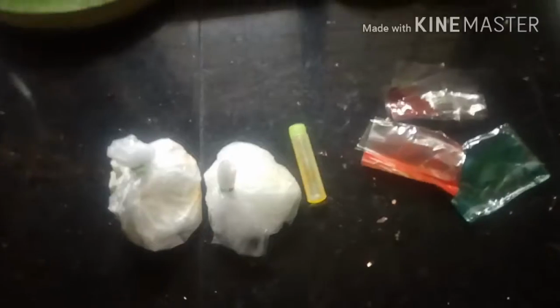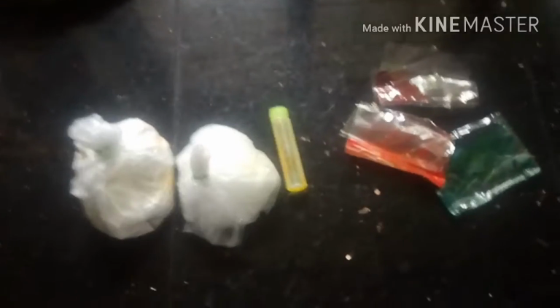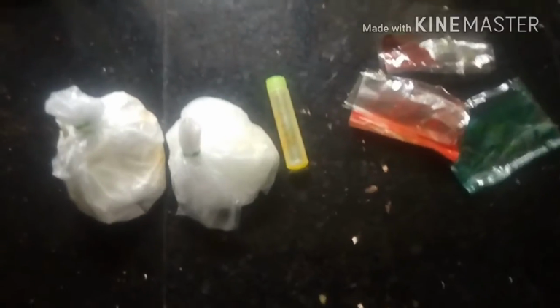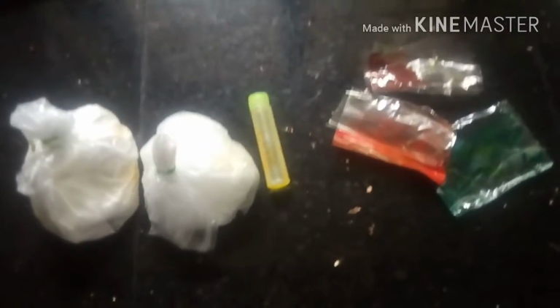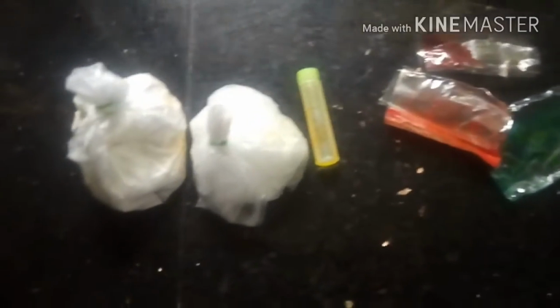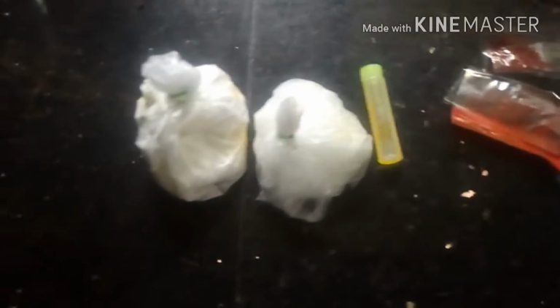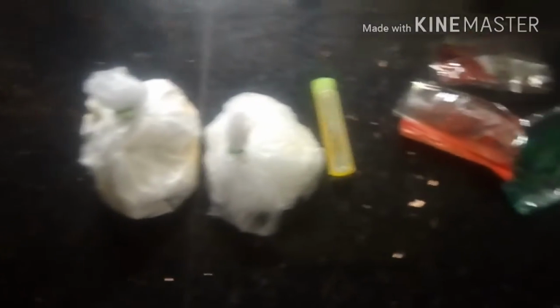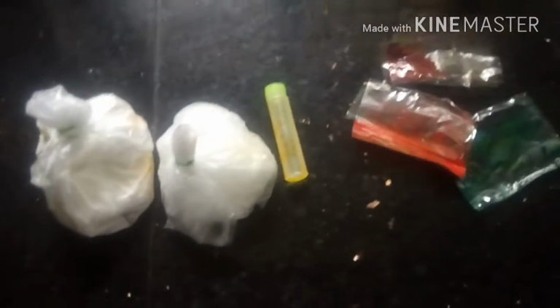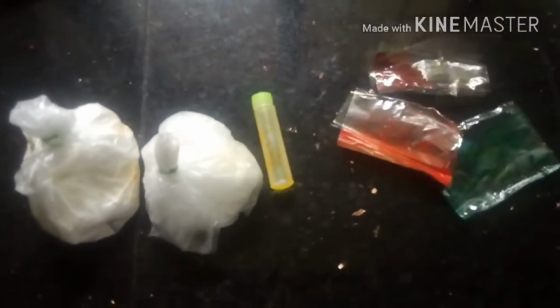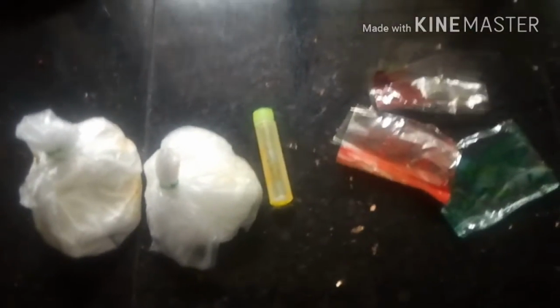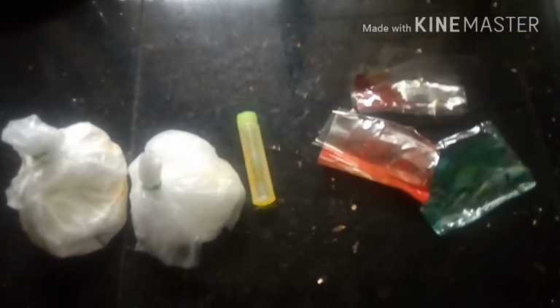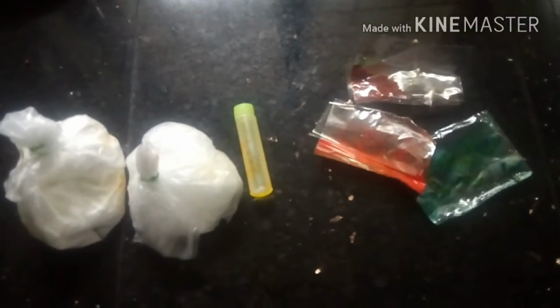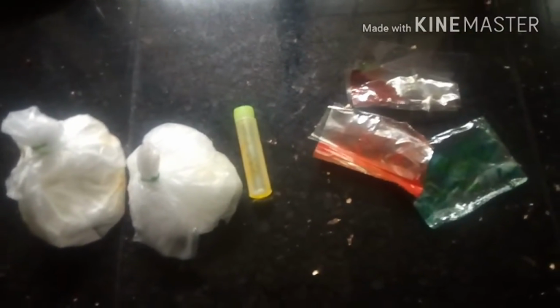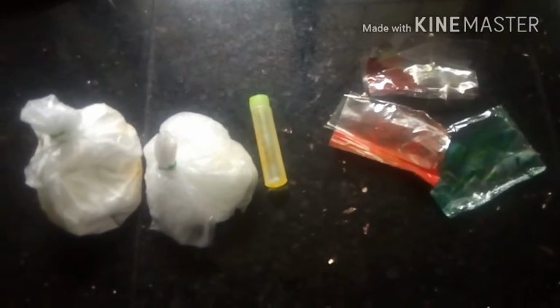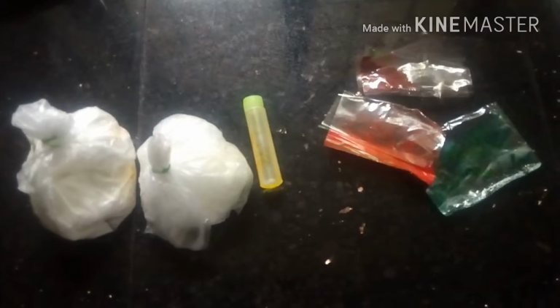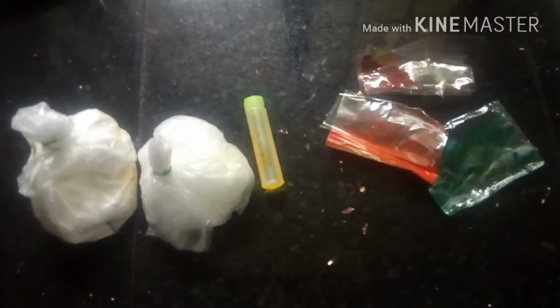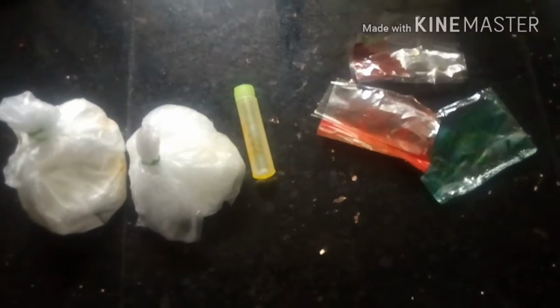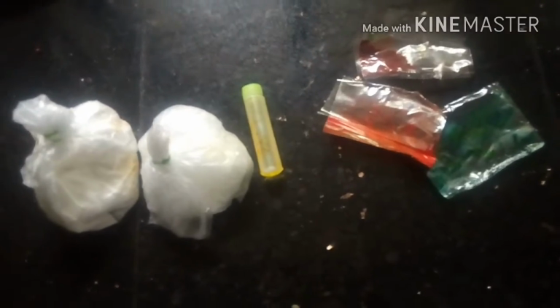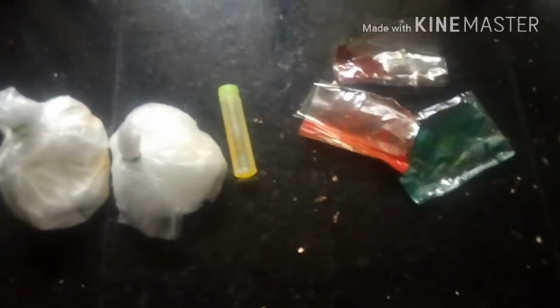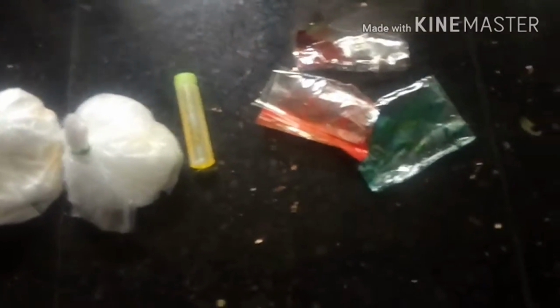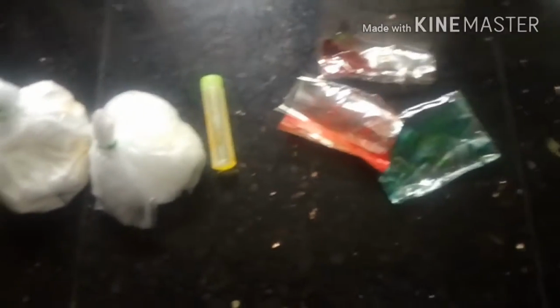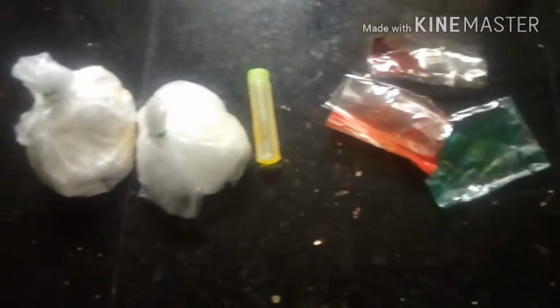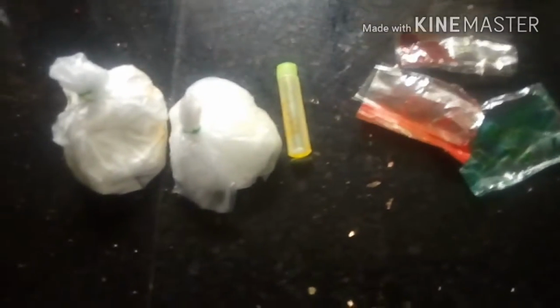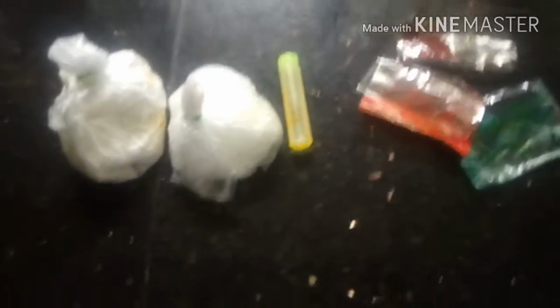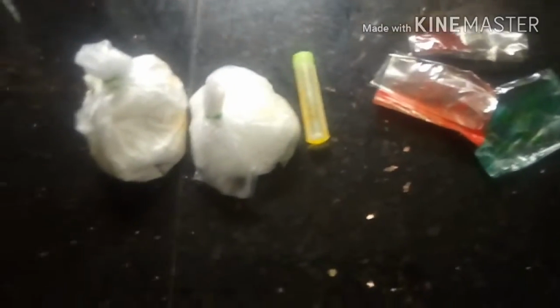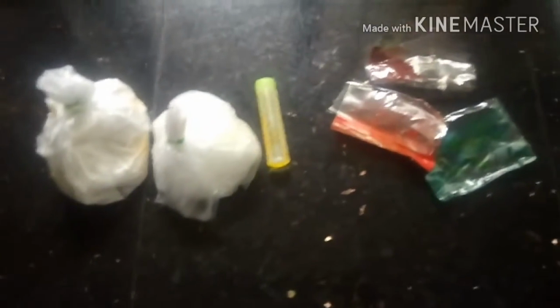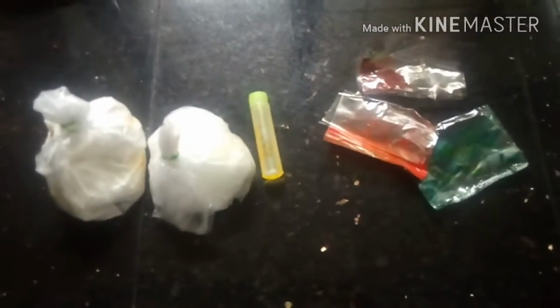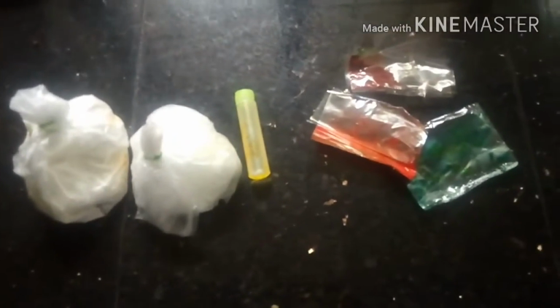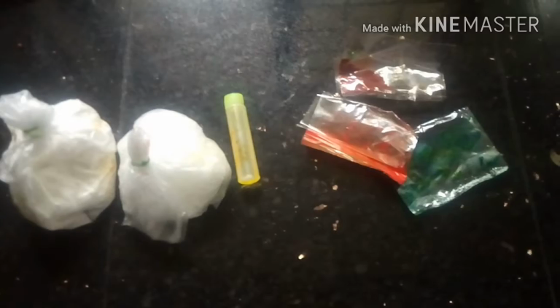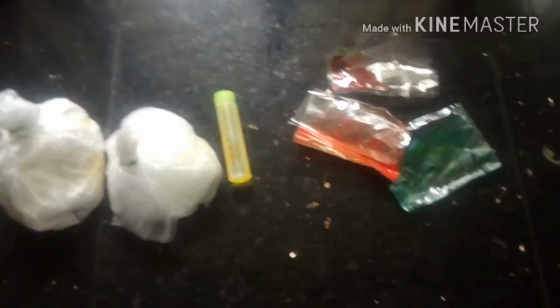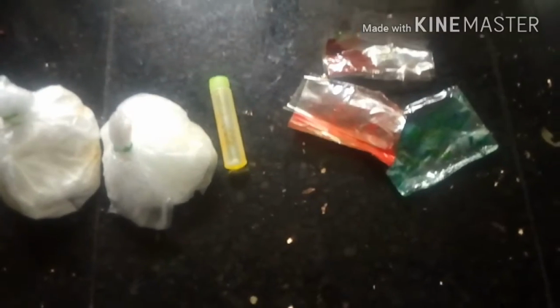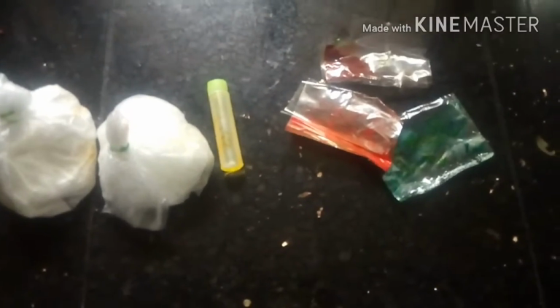This is a video about dishwash liquid. This is a video on YouTube, on my channel.